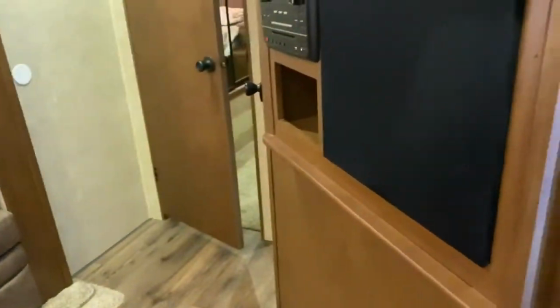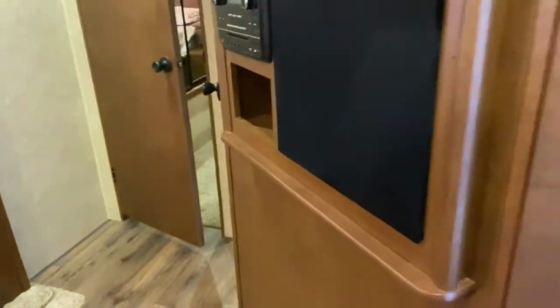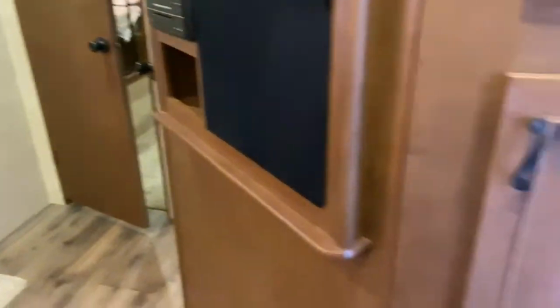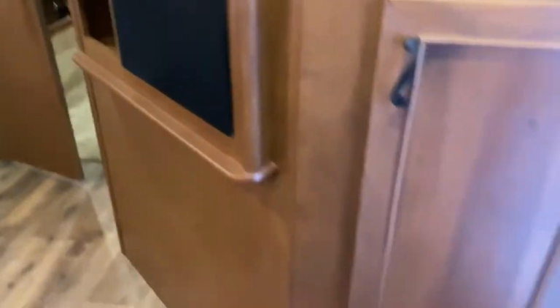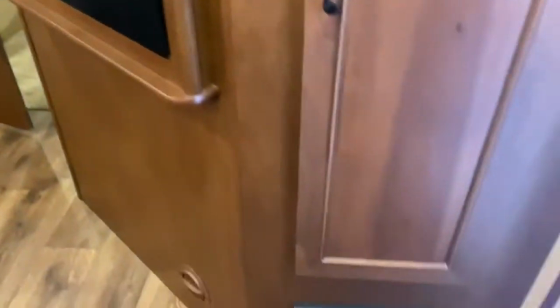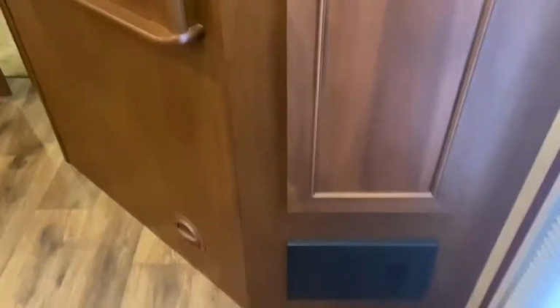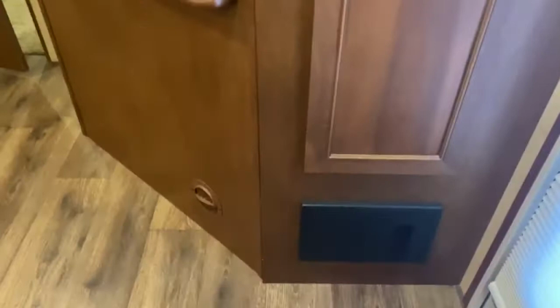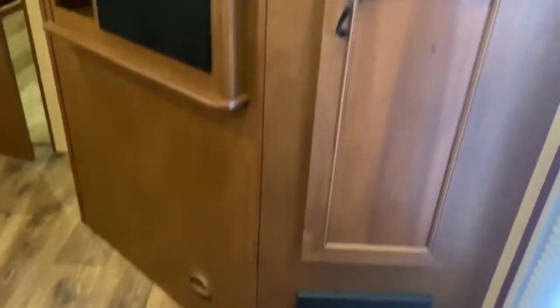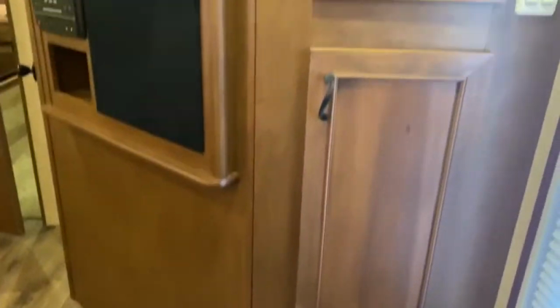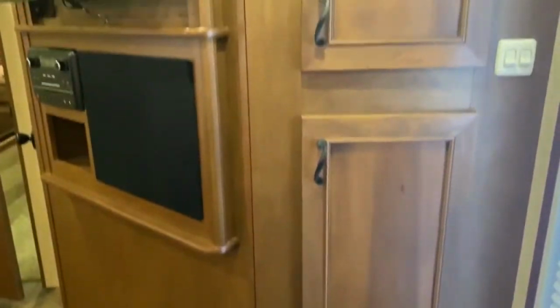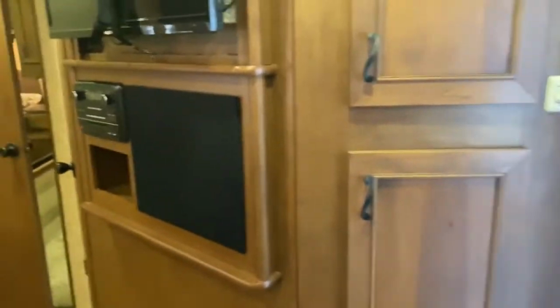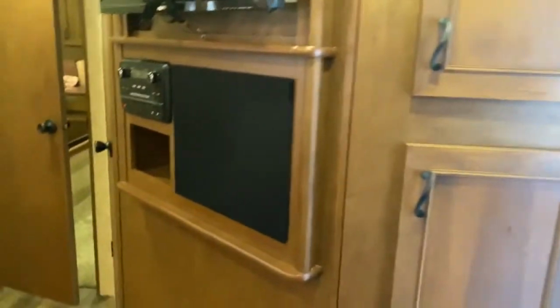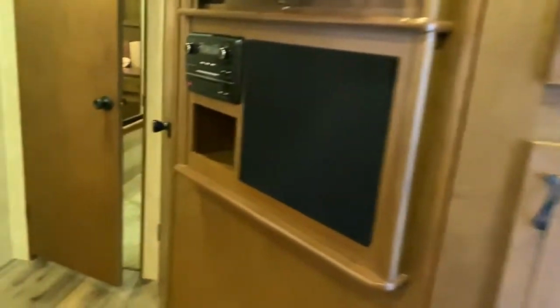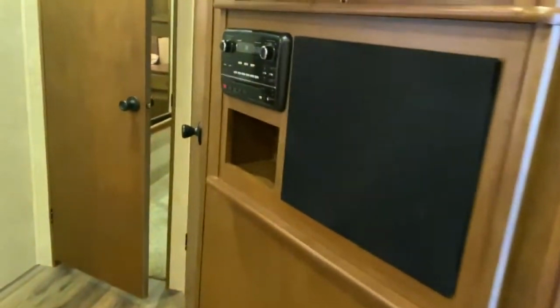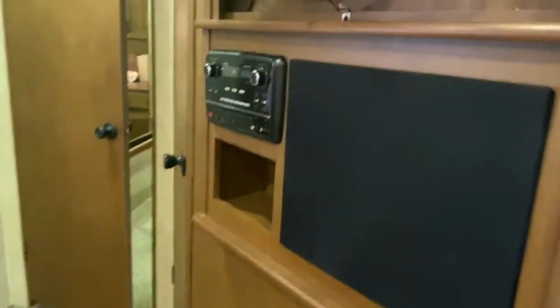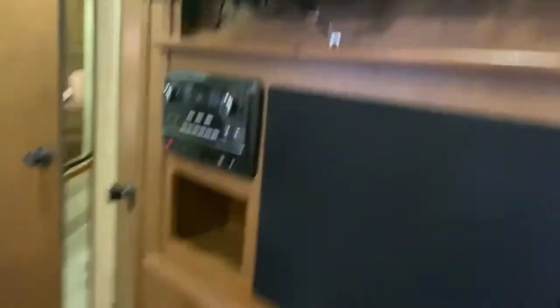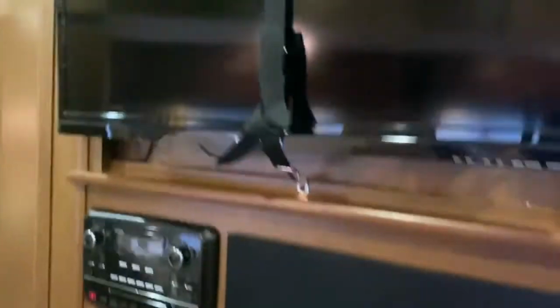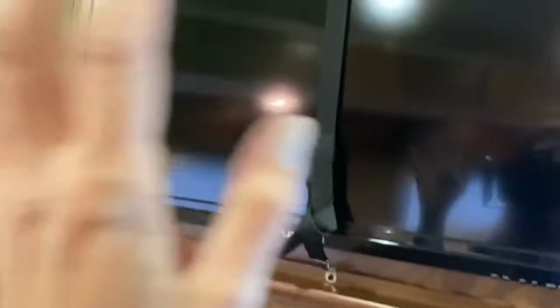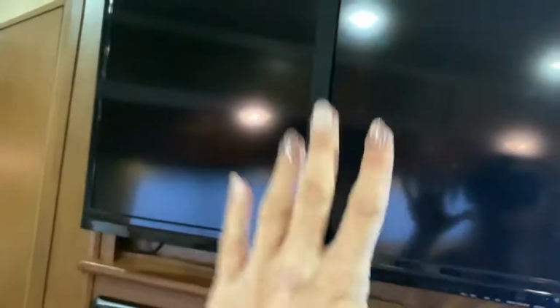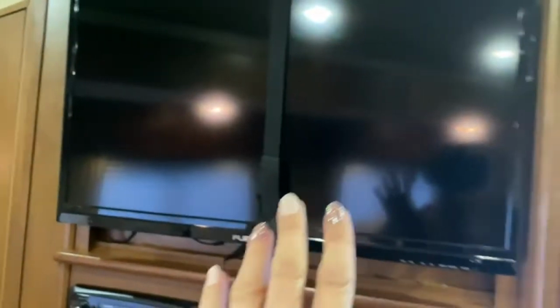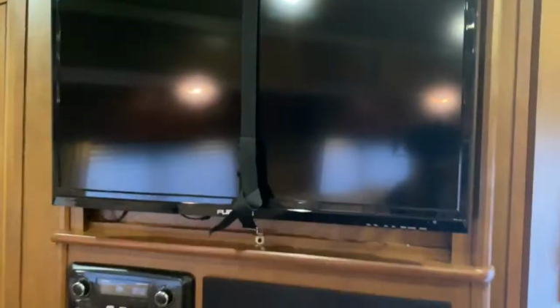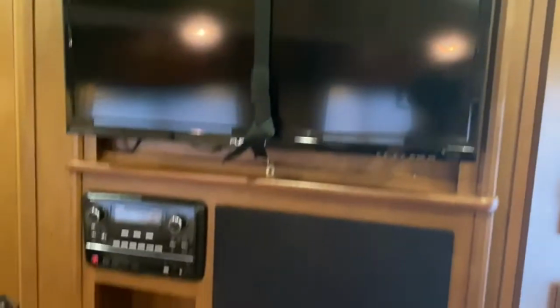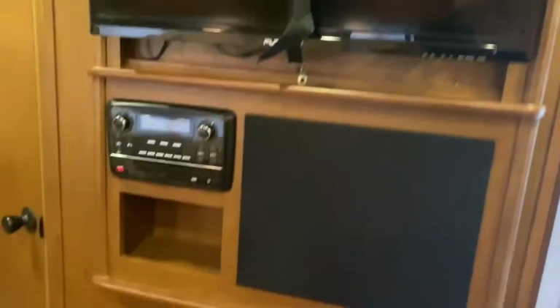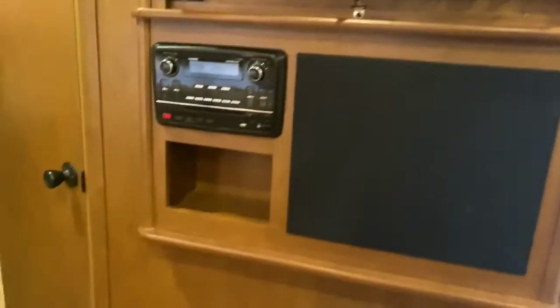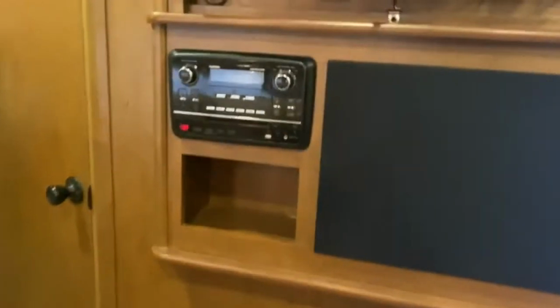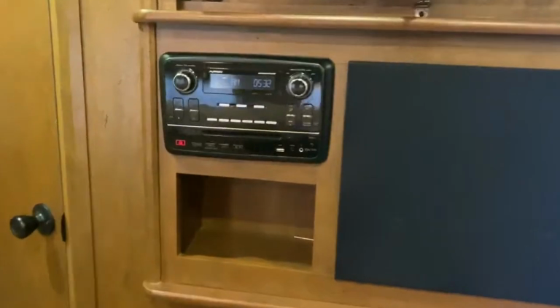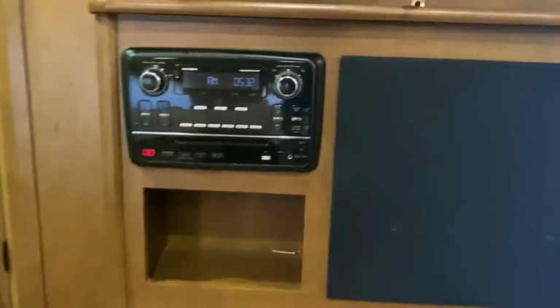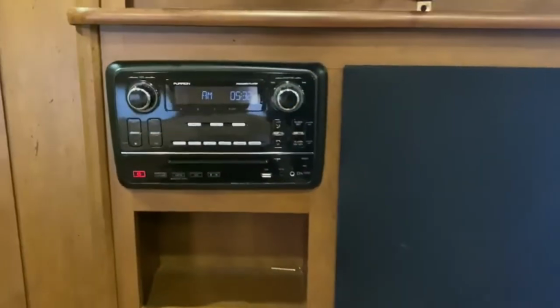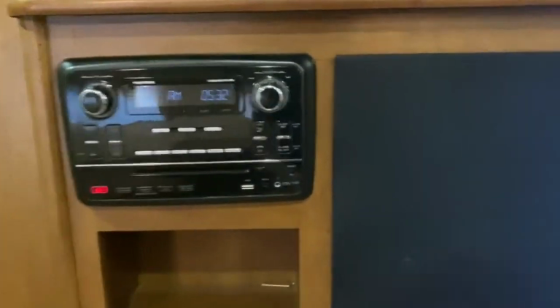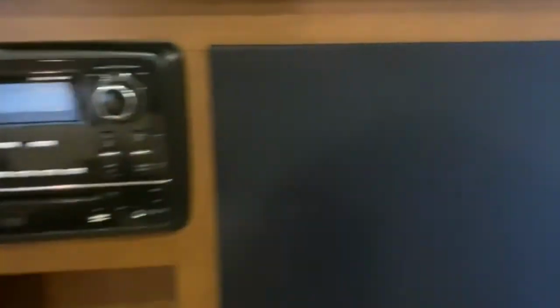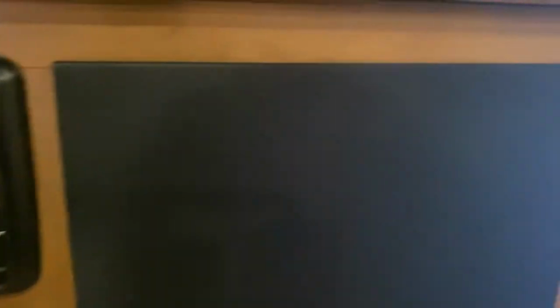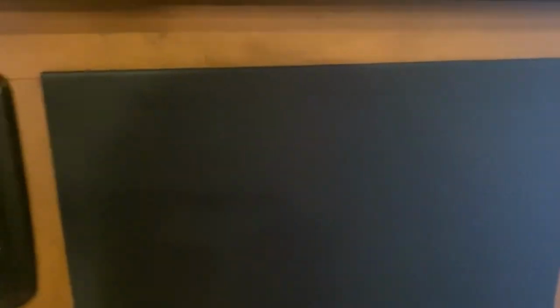Right inside the door, you do have some storage. Here is your entertainment center, so you've got your TV, your radio, and your speakers.